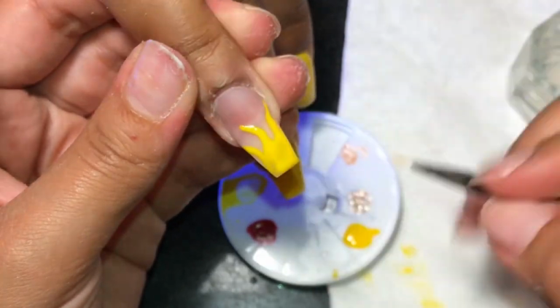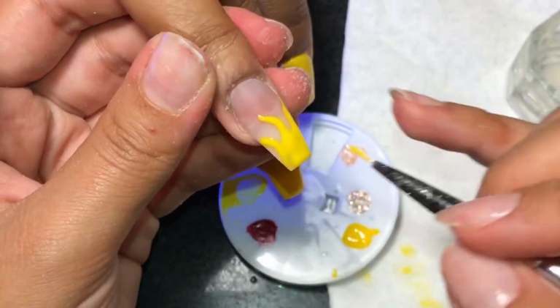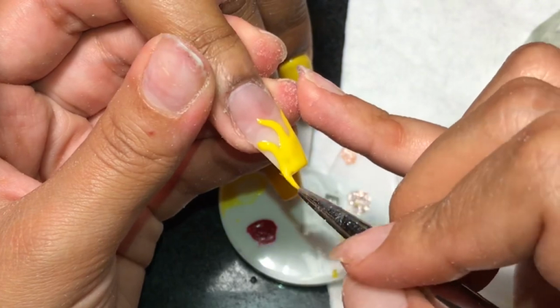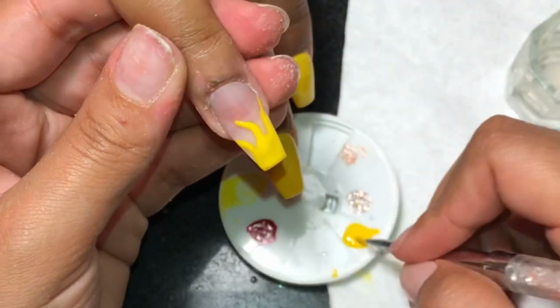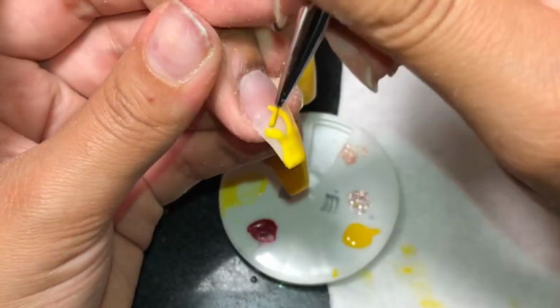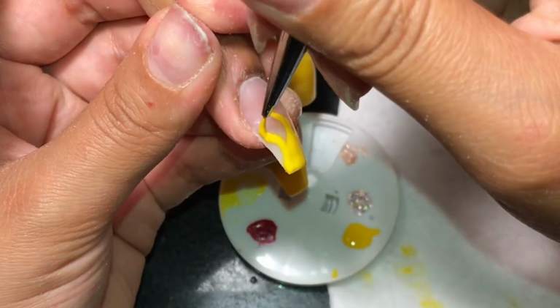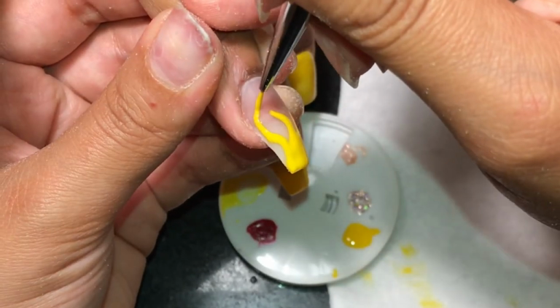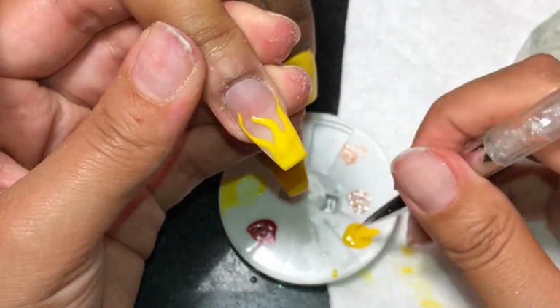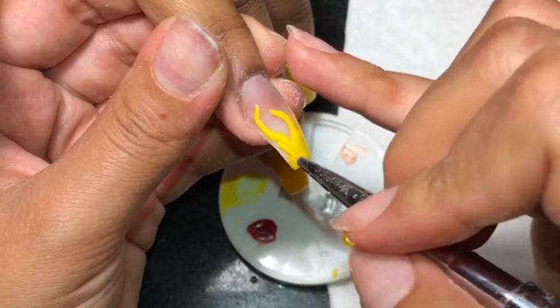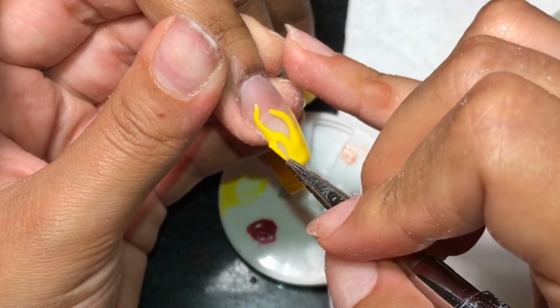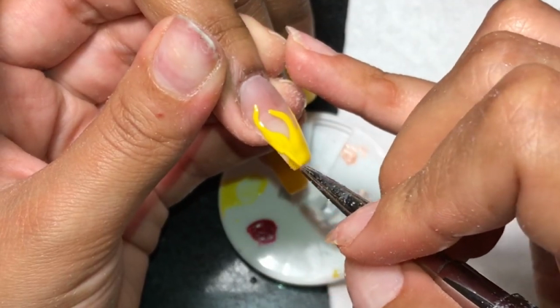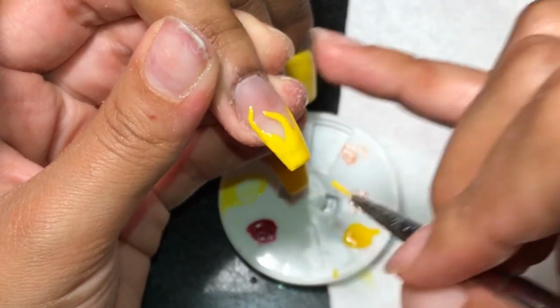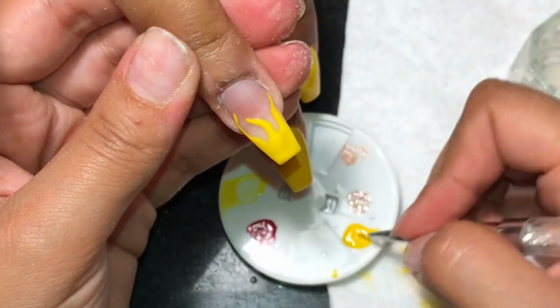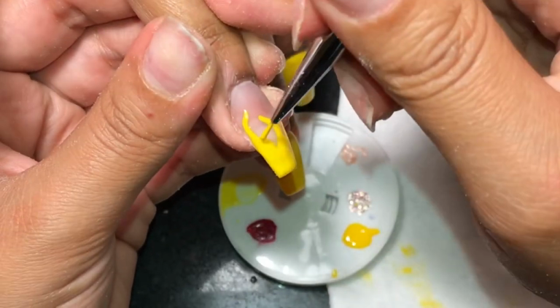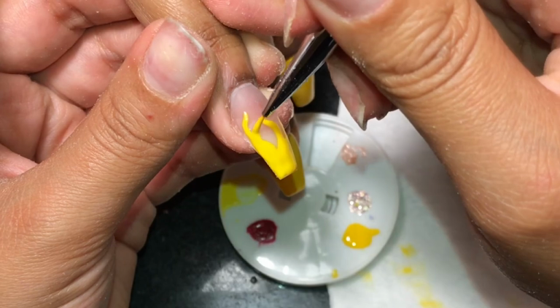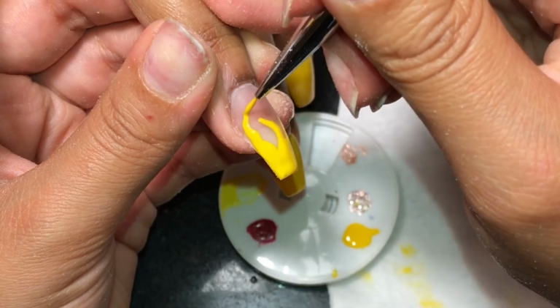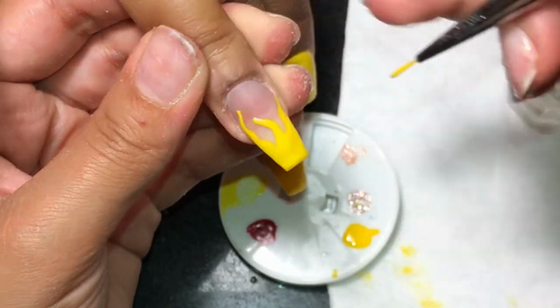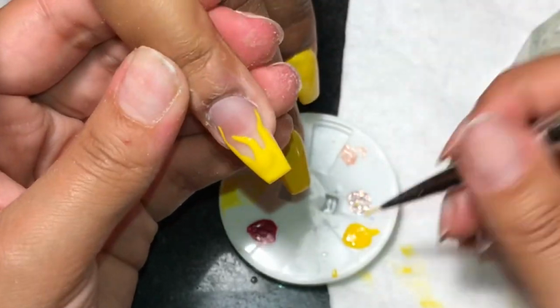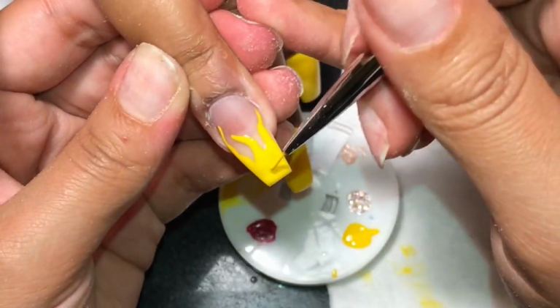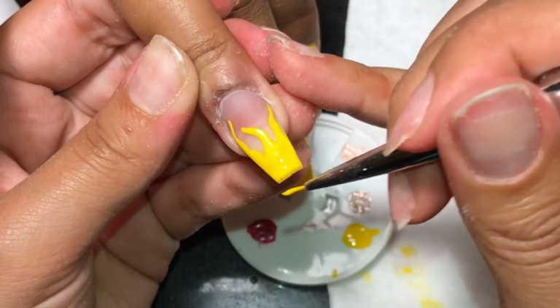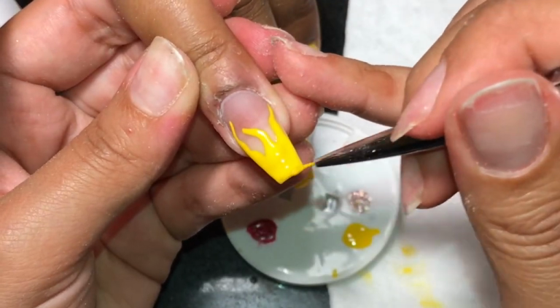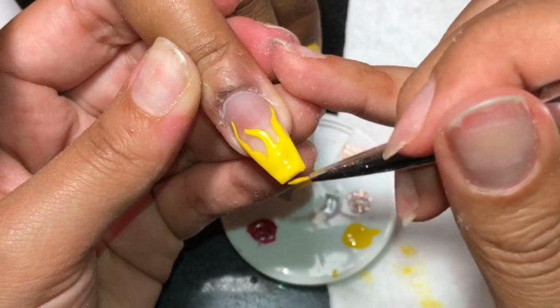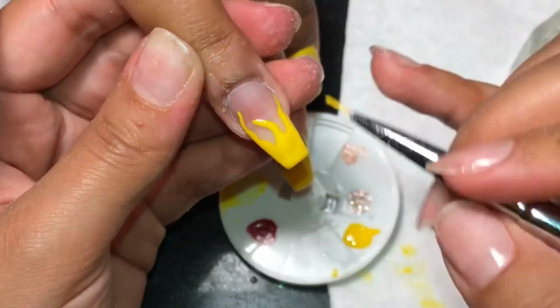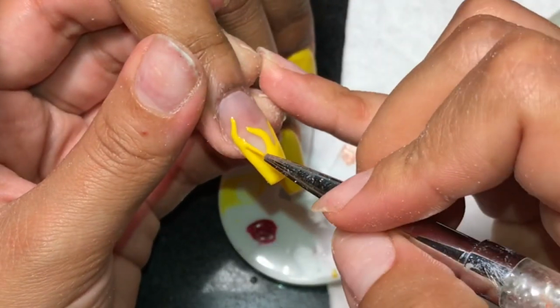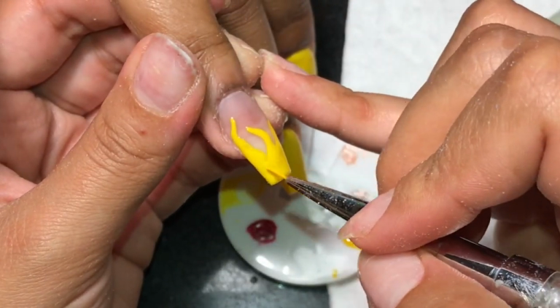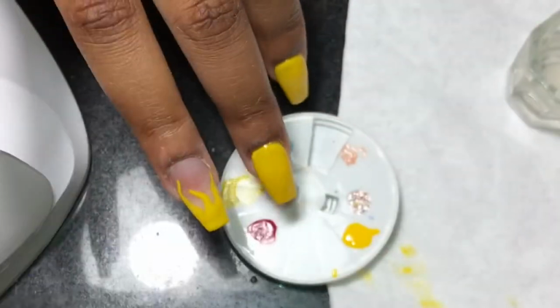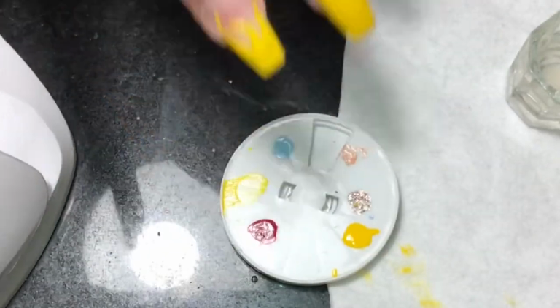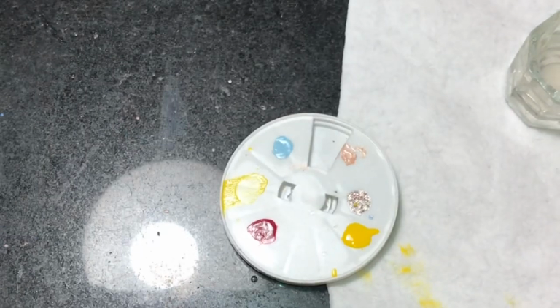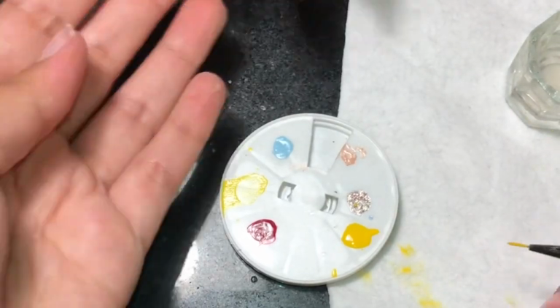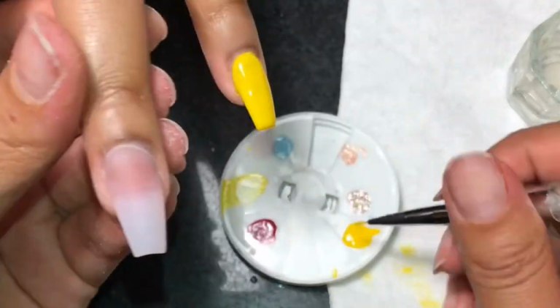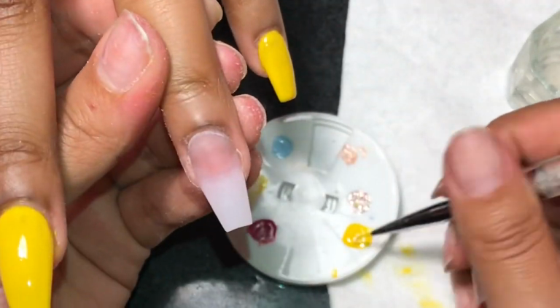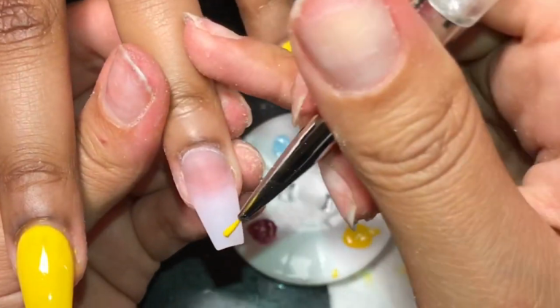I kind of just freehand it, which is why it looked a little crappy just a little bit, but it still looked pretty good. Once again, we're using that same gel polish by Madam Glam in the color Mimosa, and then we're going to cure this one for another 30 seconds.